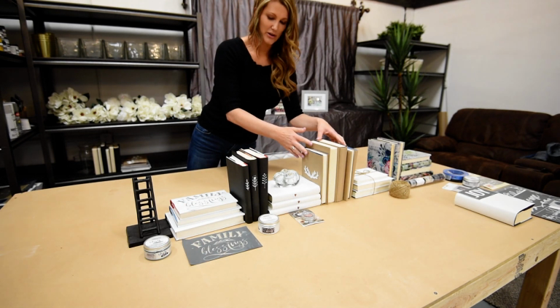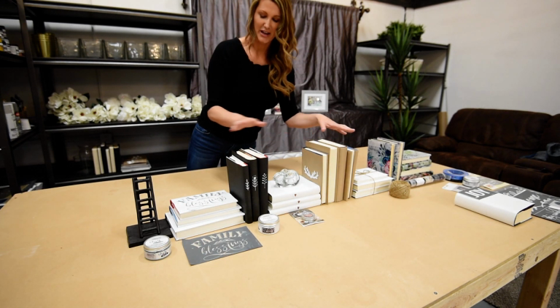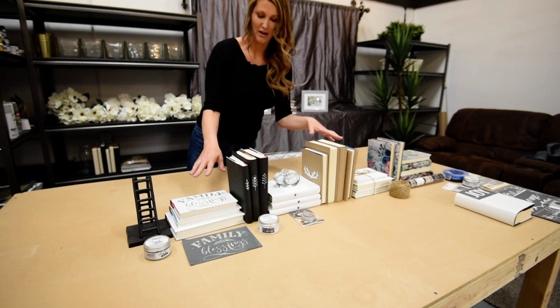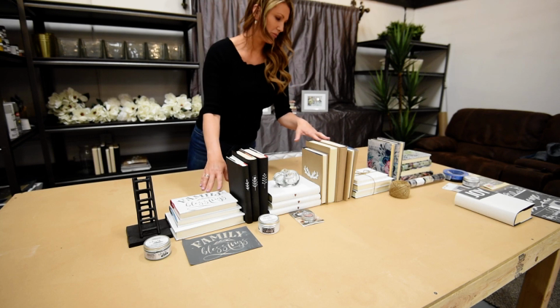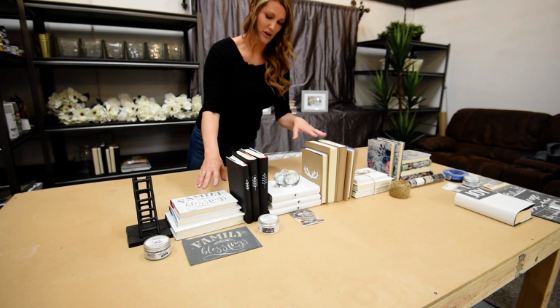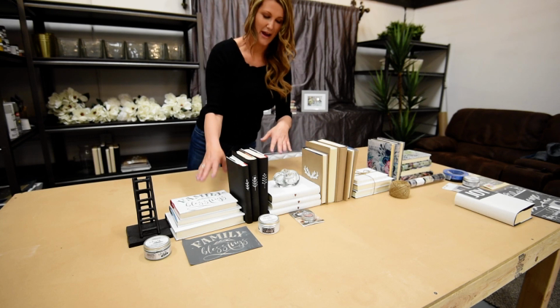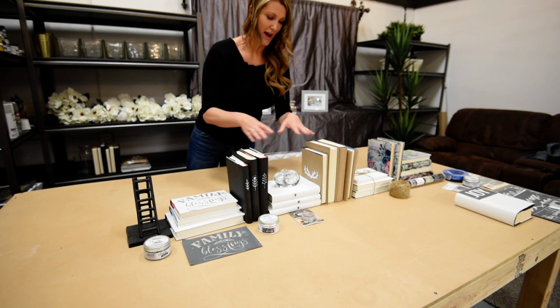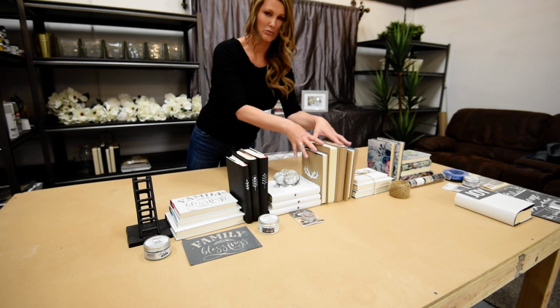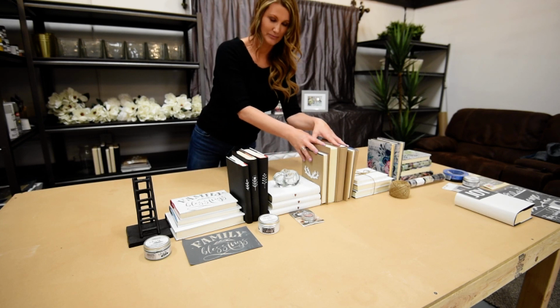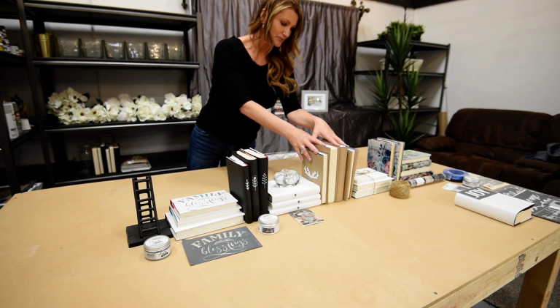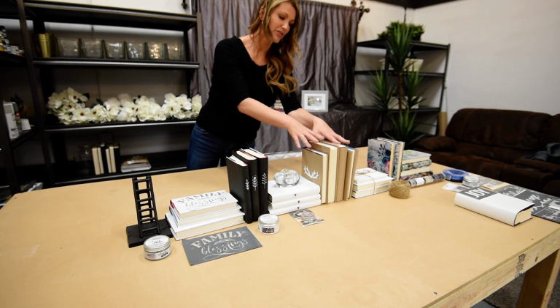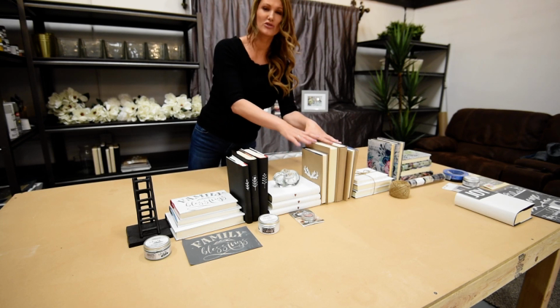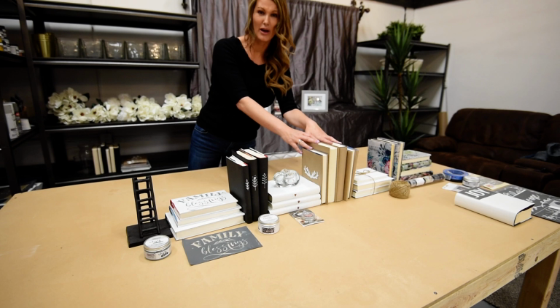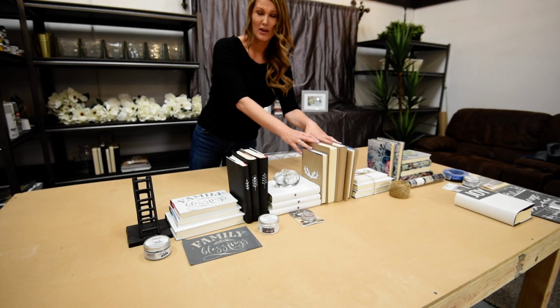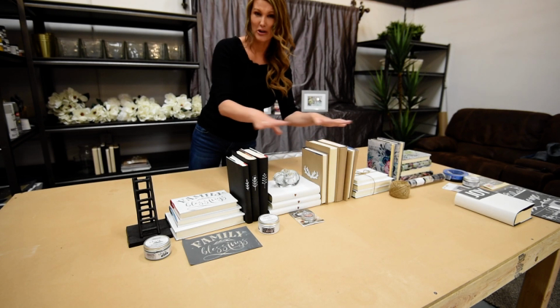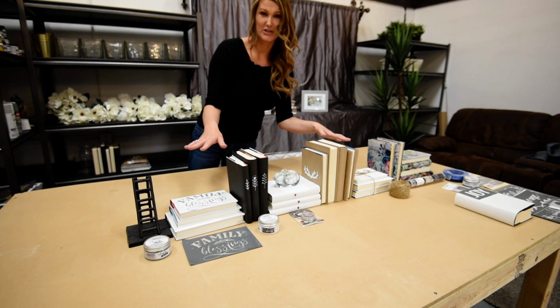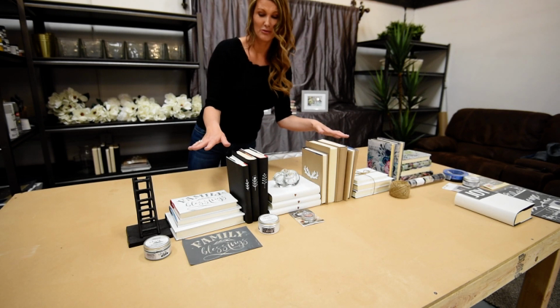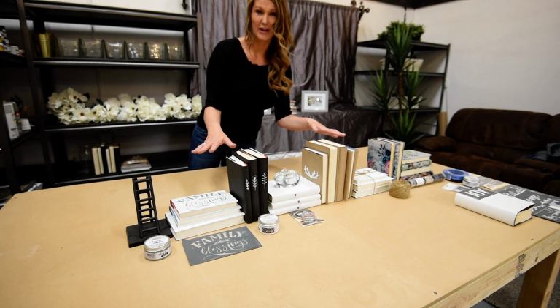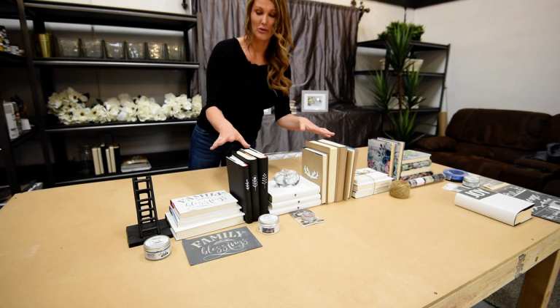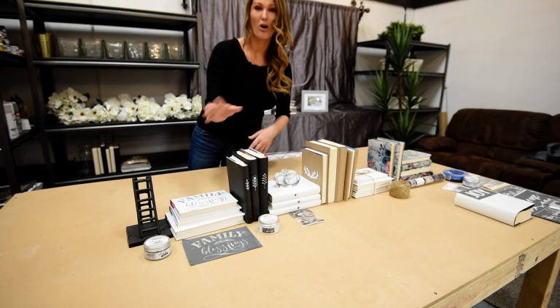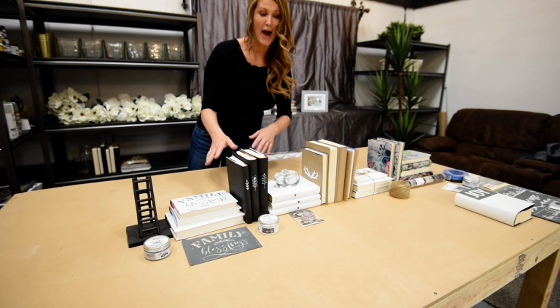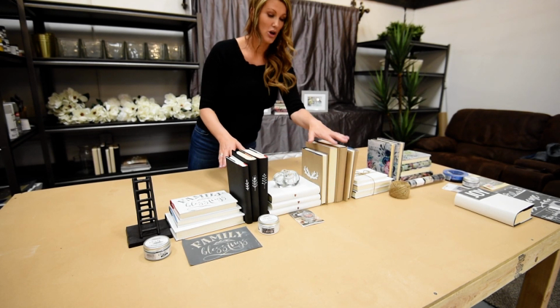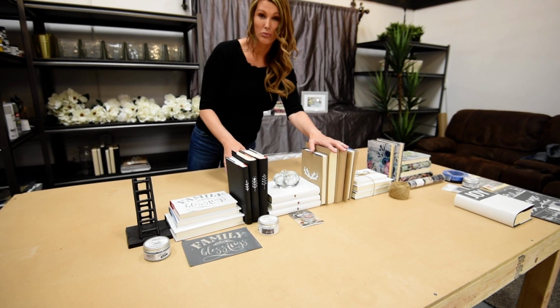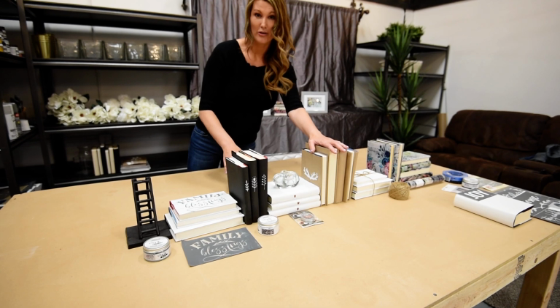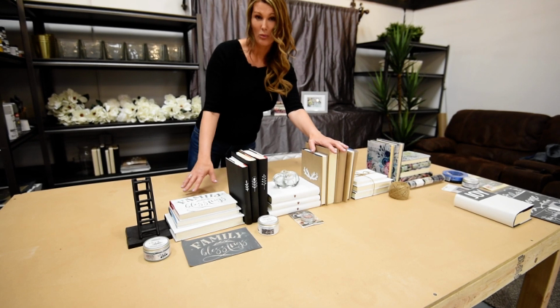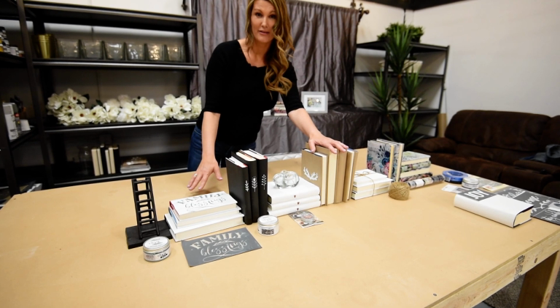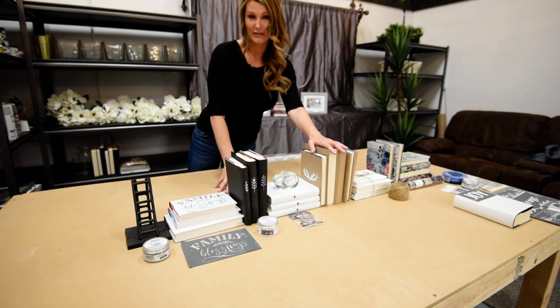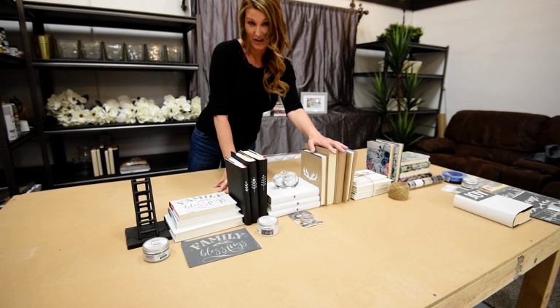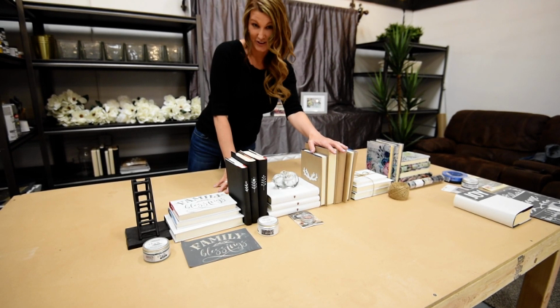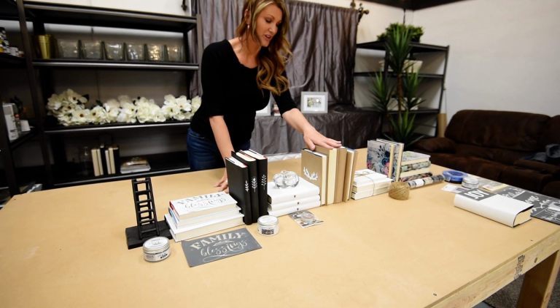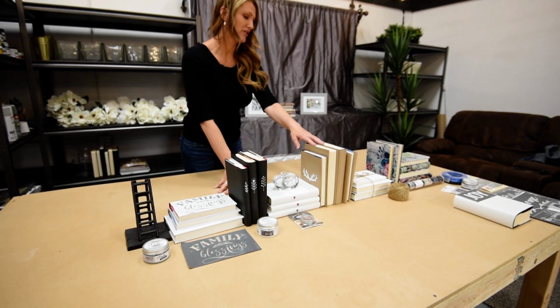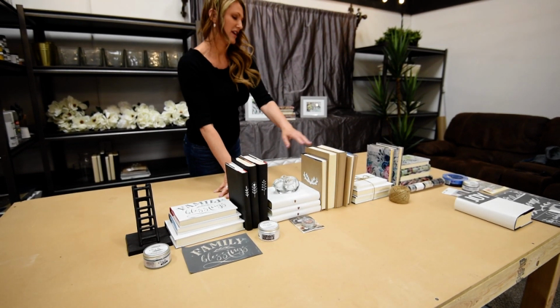You'll see here that all of my books are in white, black, or brown. That's usually what you want your books to be in. You want to go all black, or all brown, or all white. It looks even cleaner, especially for staging.